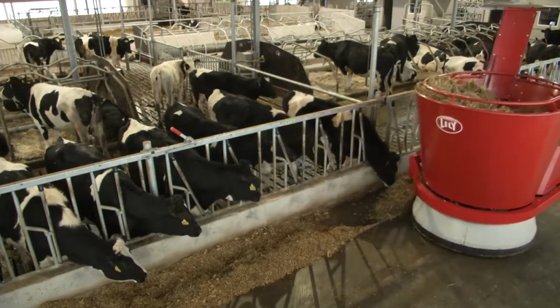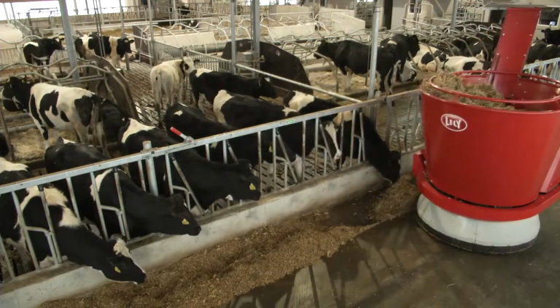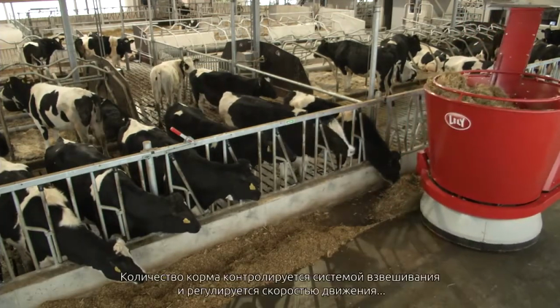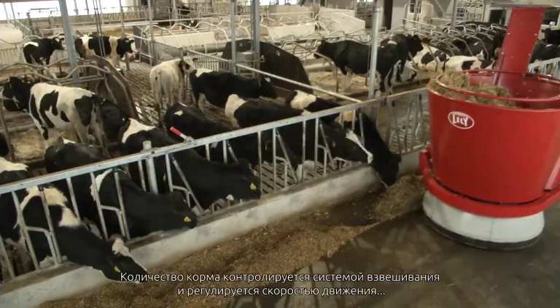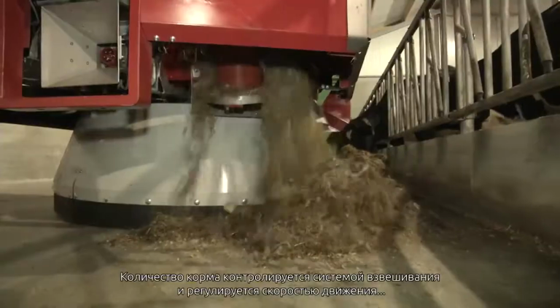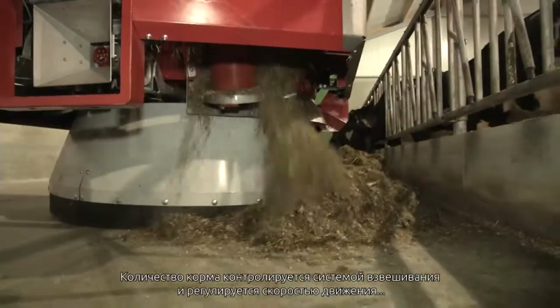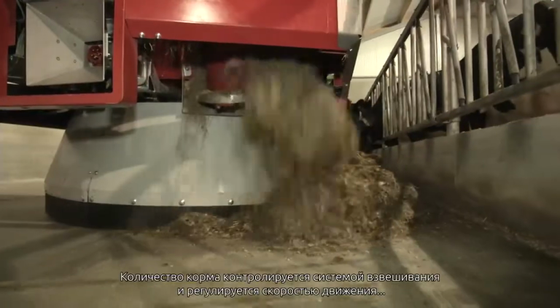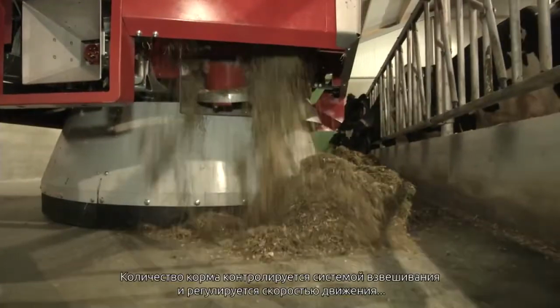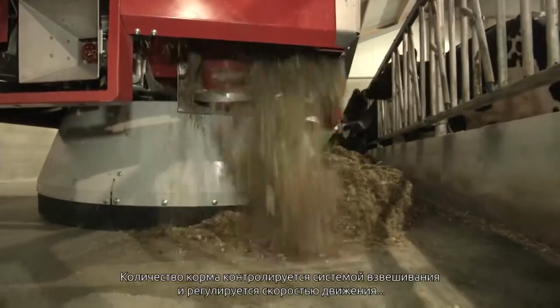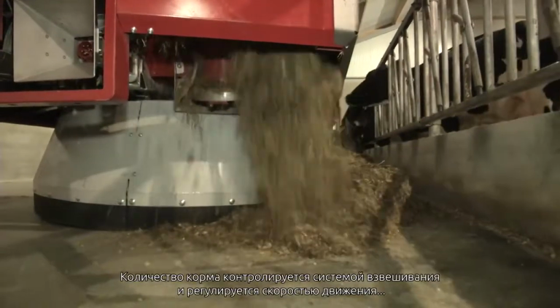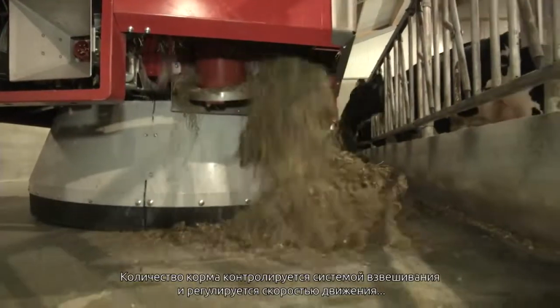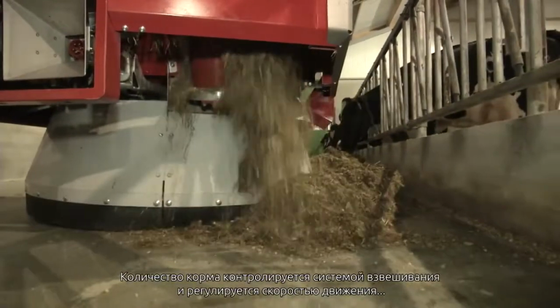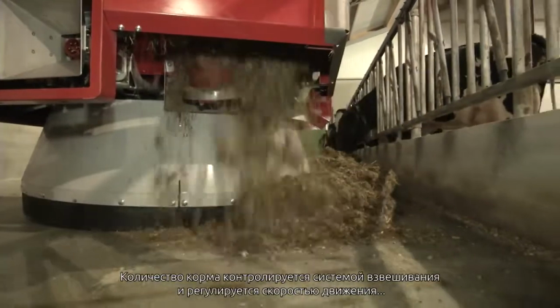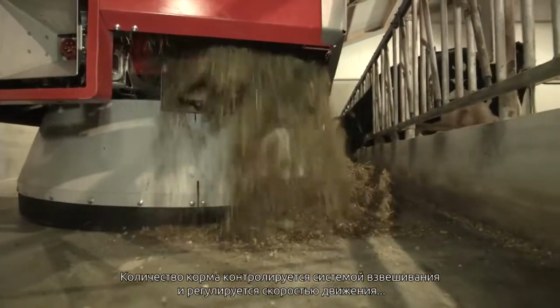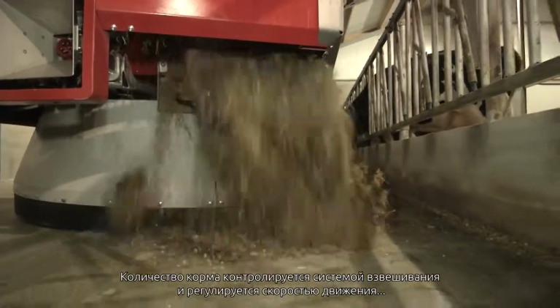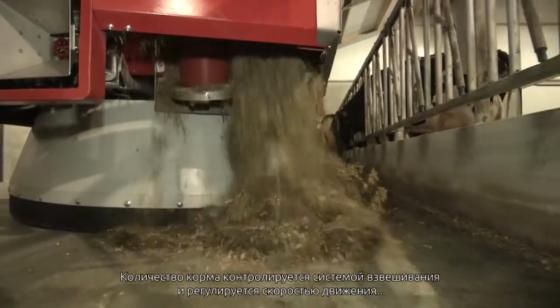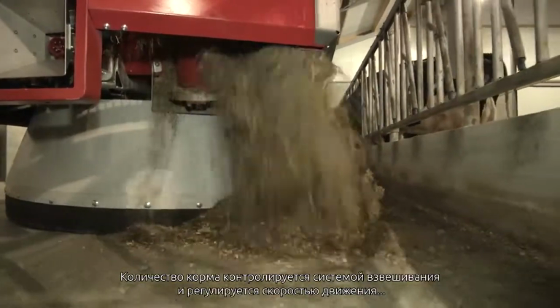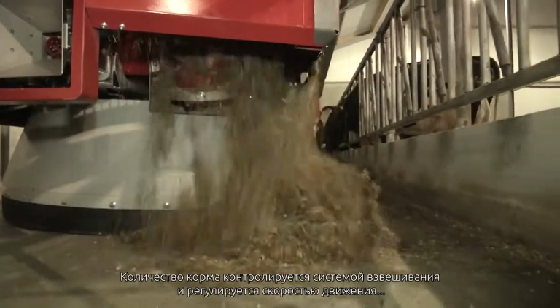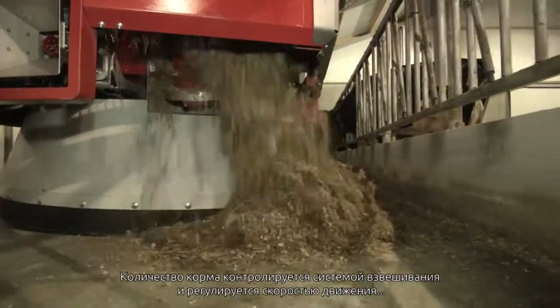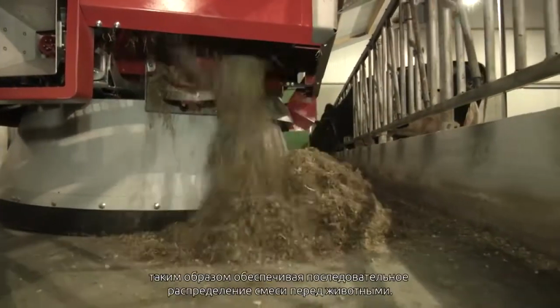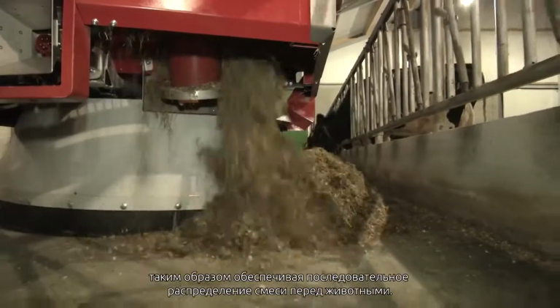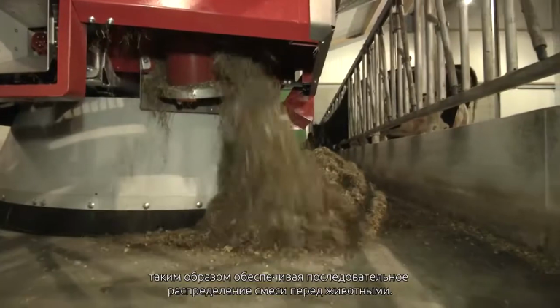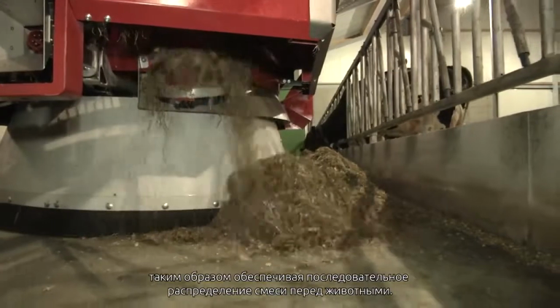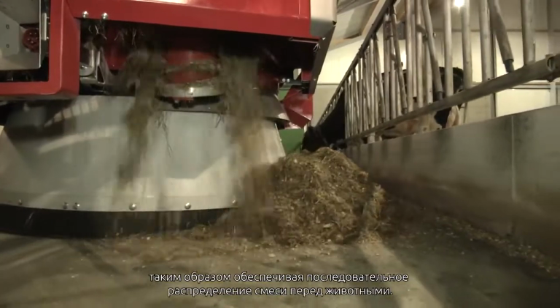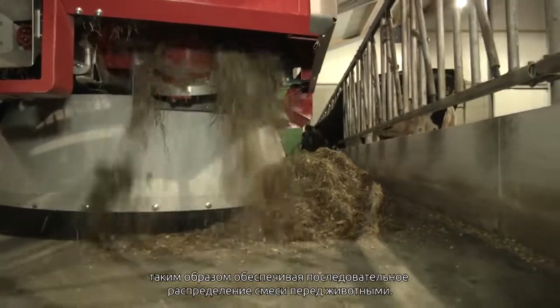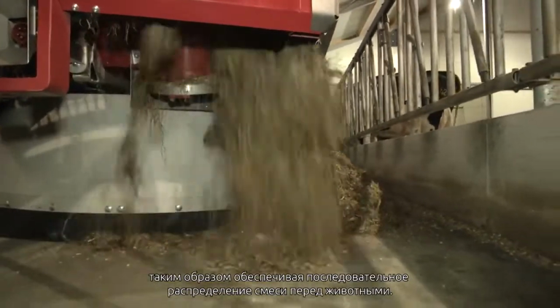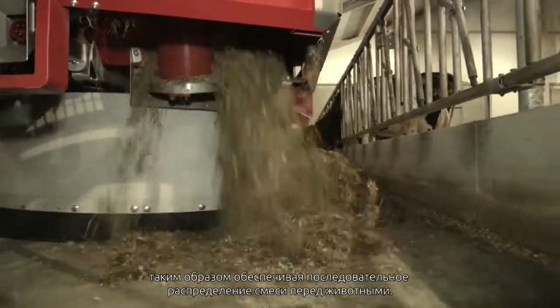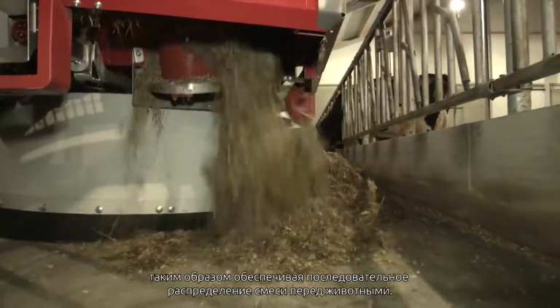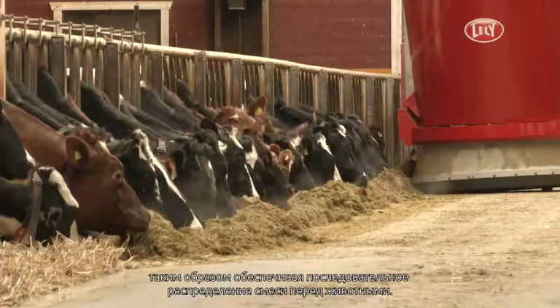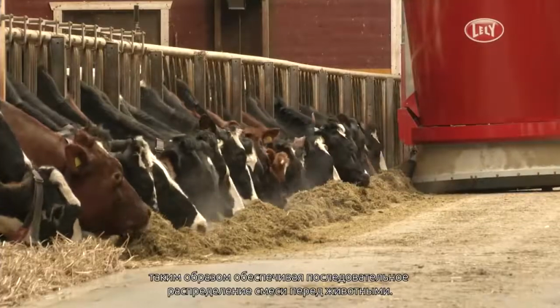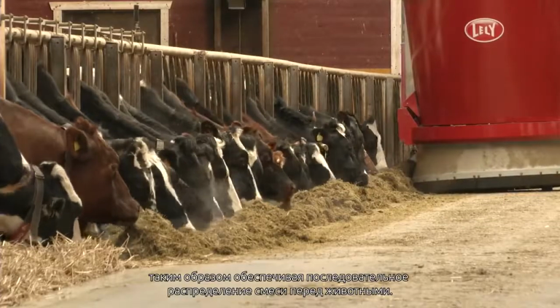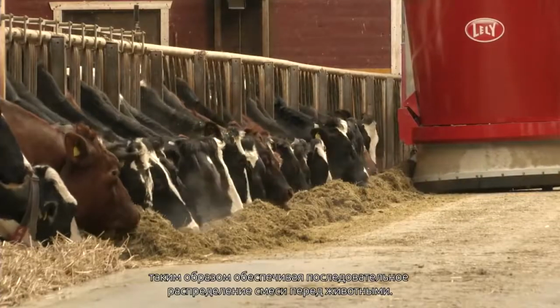The amount of feed will be checked by the weighing system and adjusted by the driving speed, thus ensuring a consistent distribution of mix in front of the cattle.